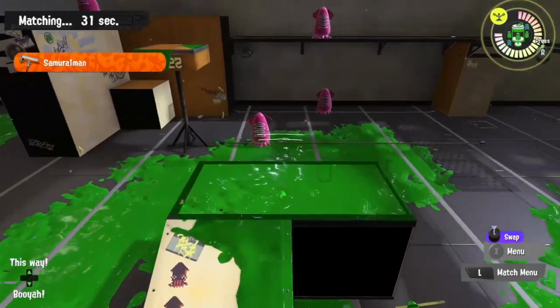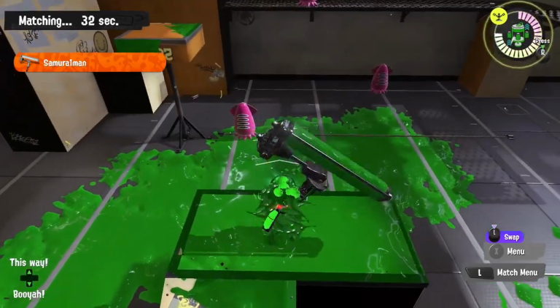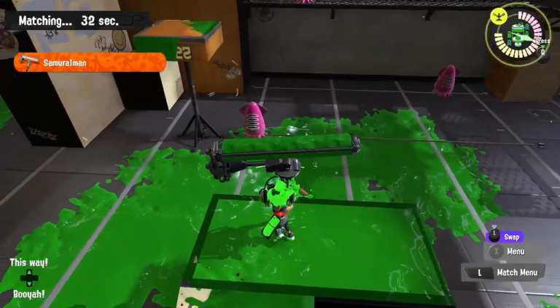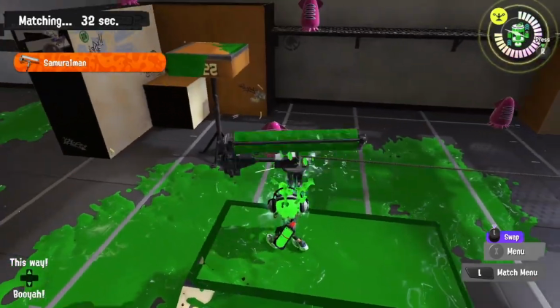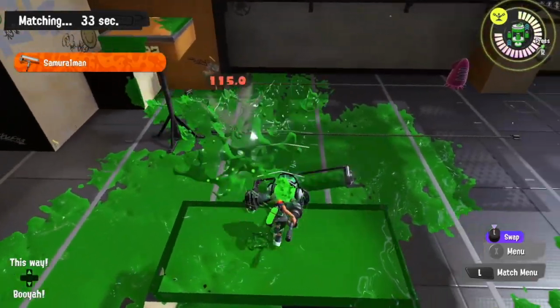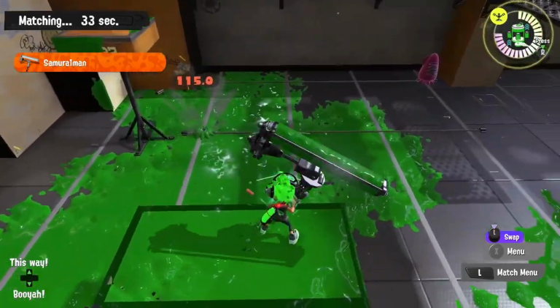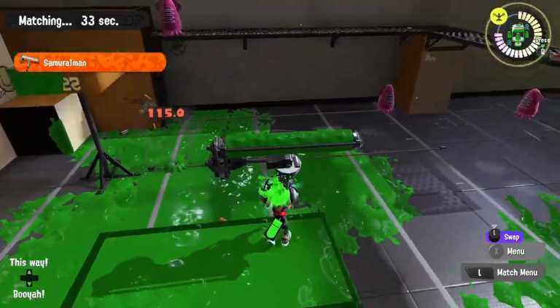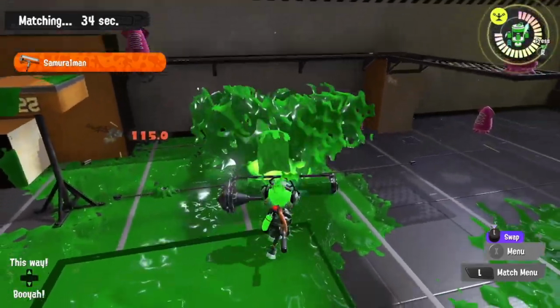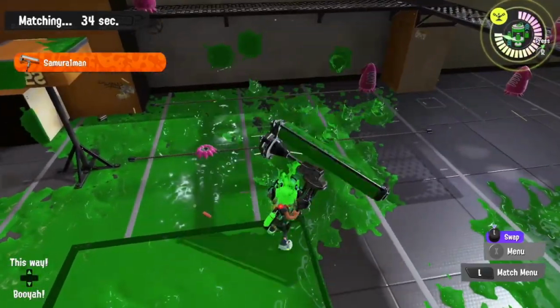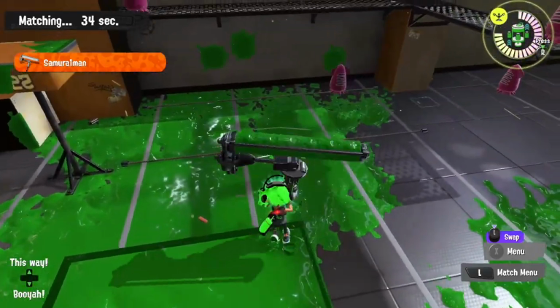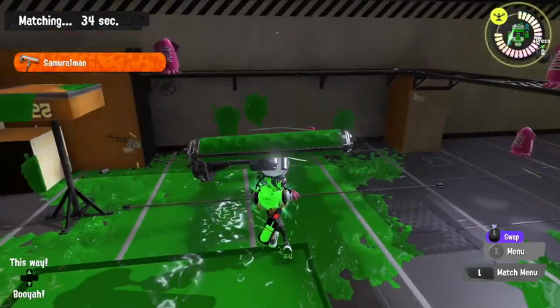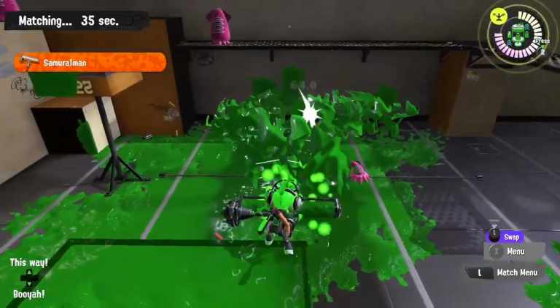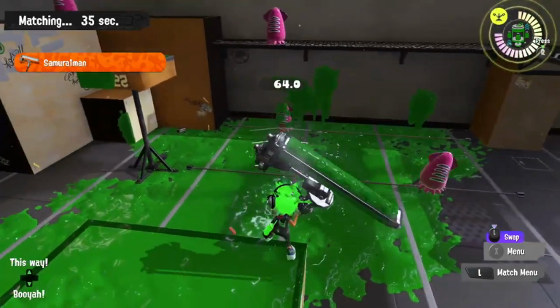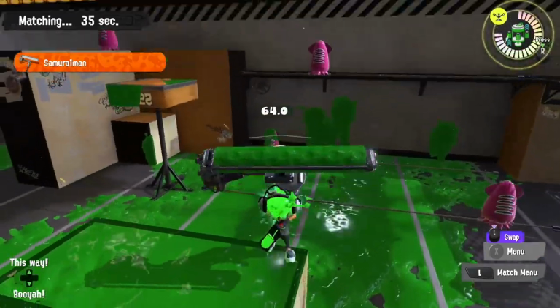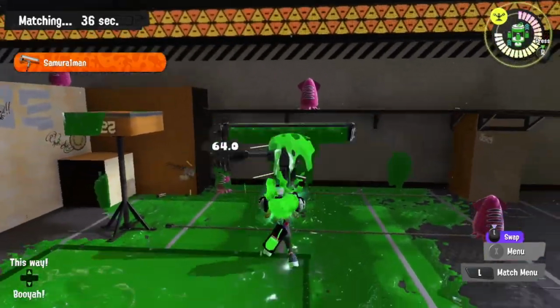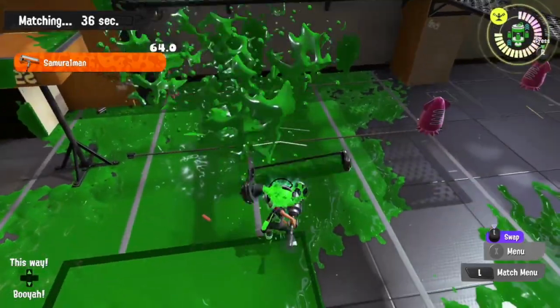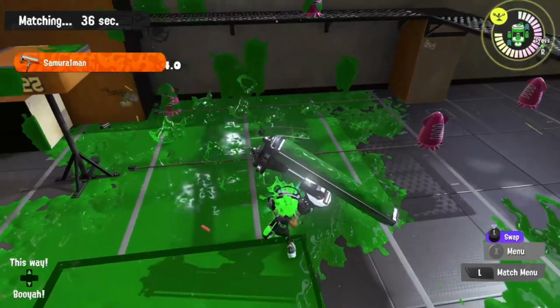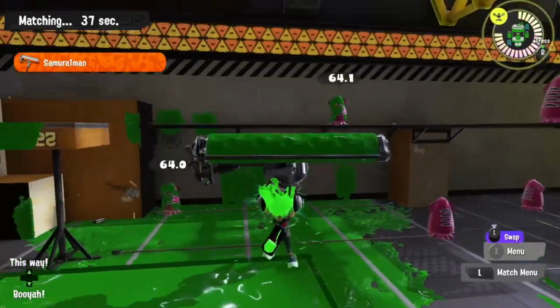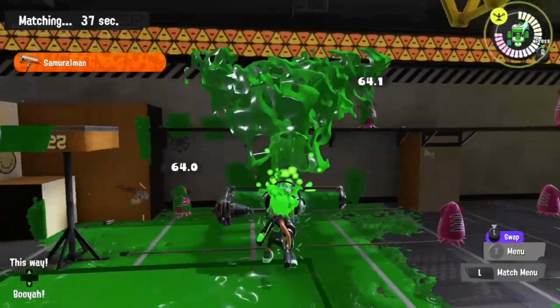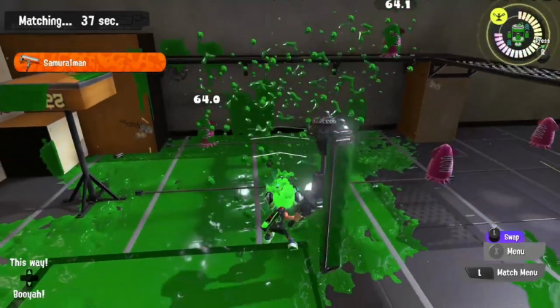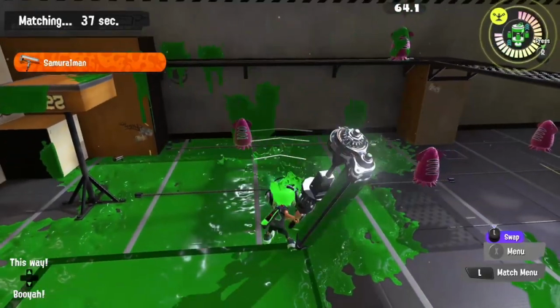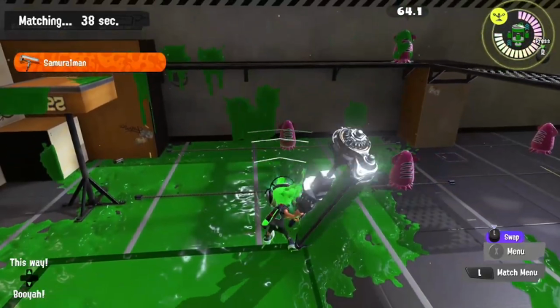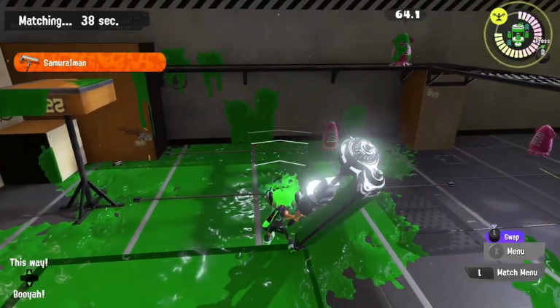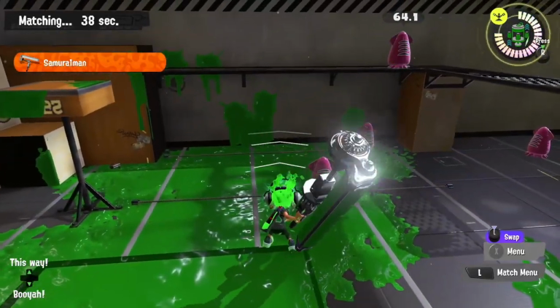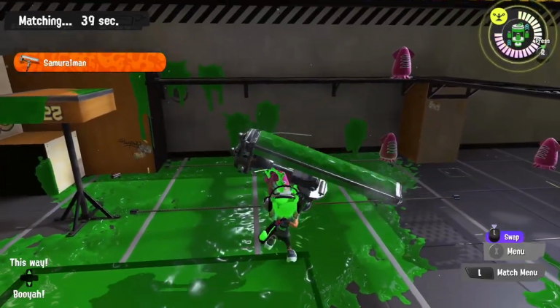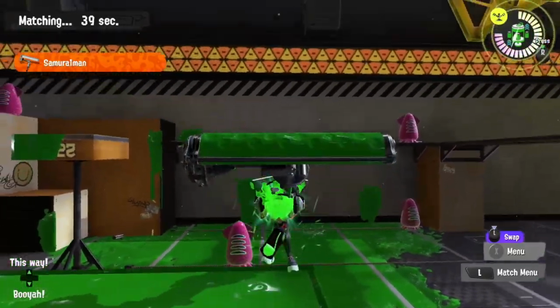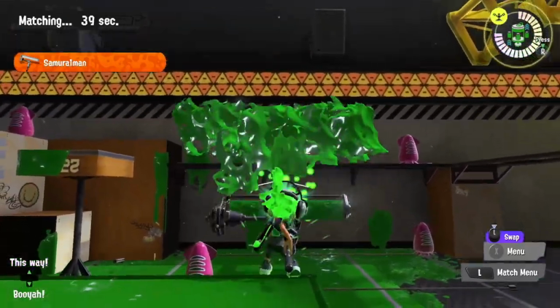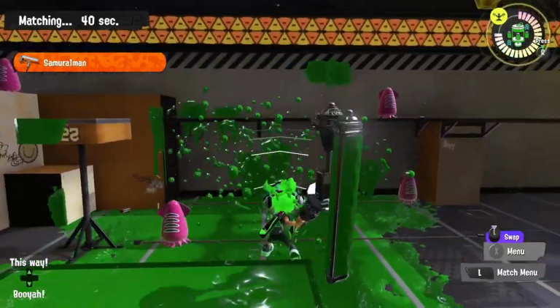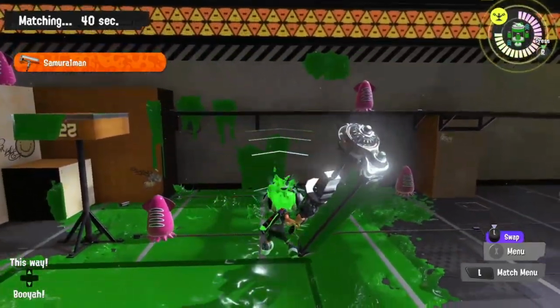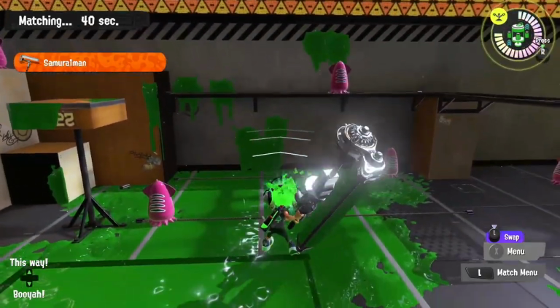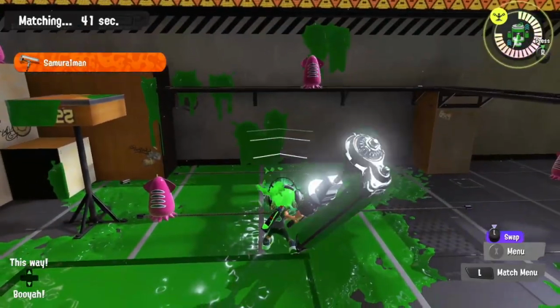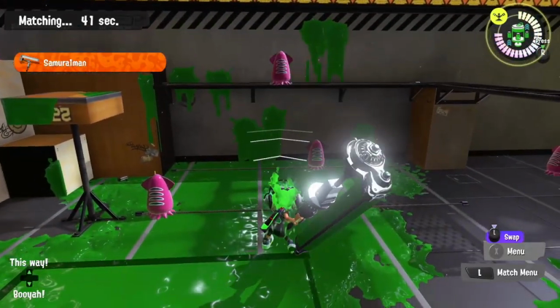Dynamo Roller can one-shot a player if you are close enough to them and you hit them with the middle part of your swing. It's not consistent, but it does have the power to get kills.